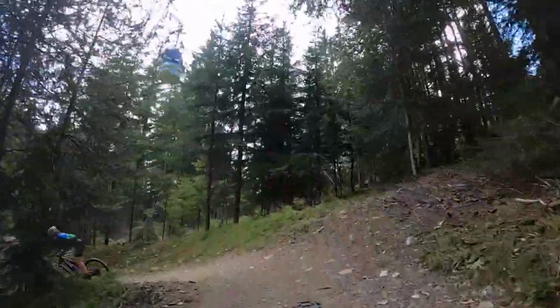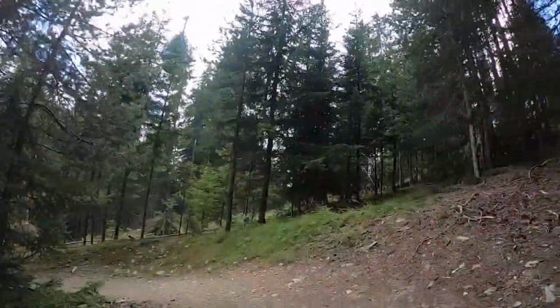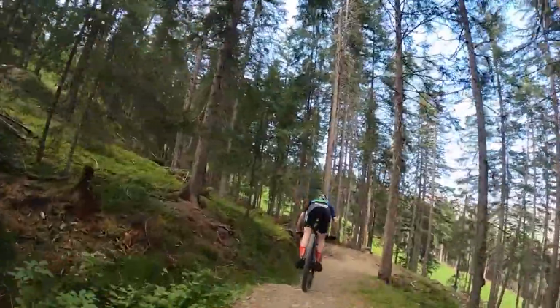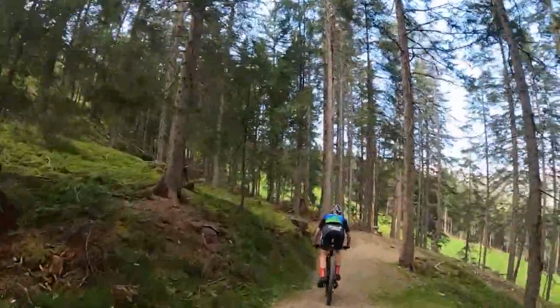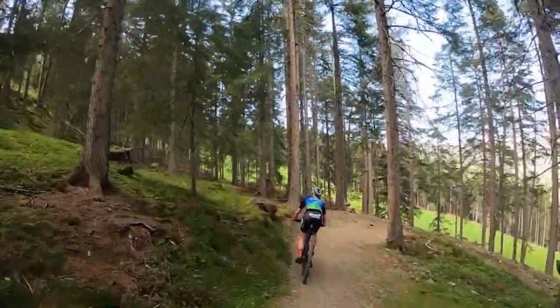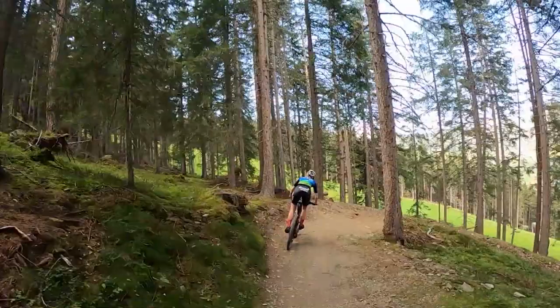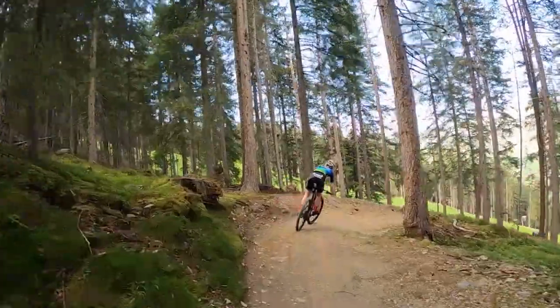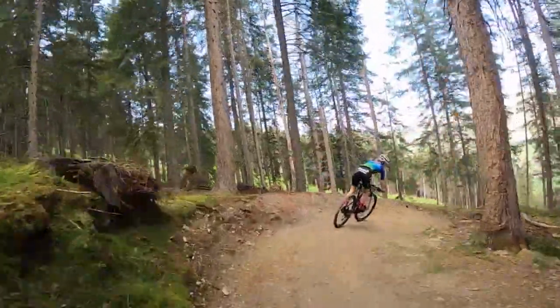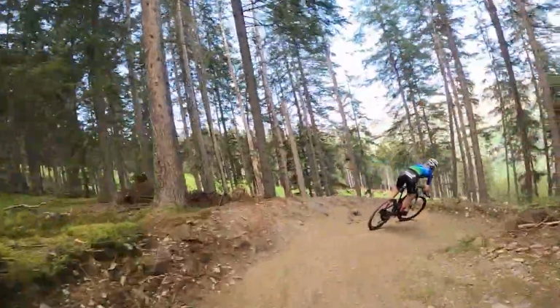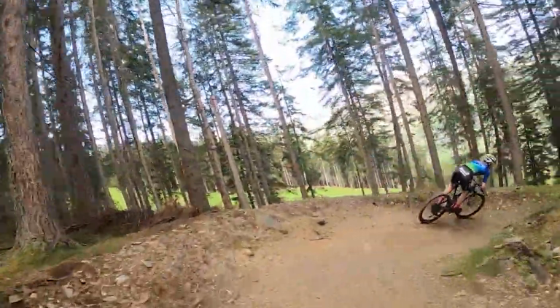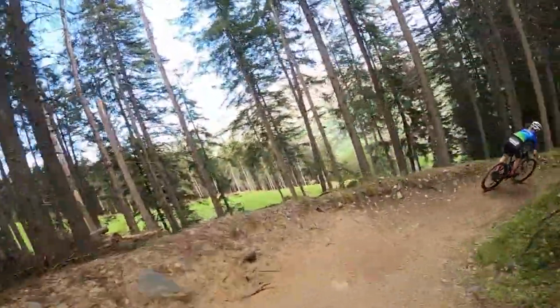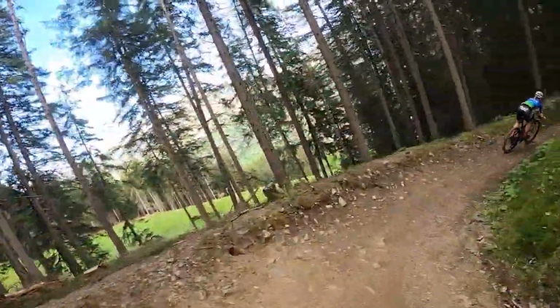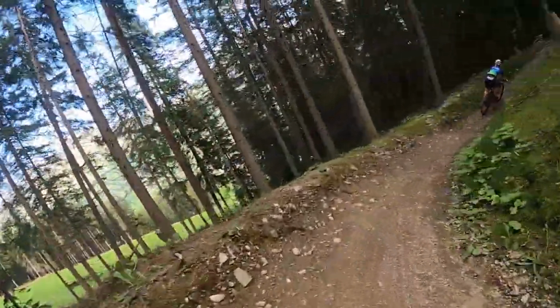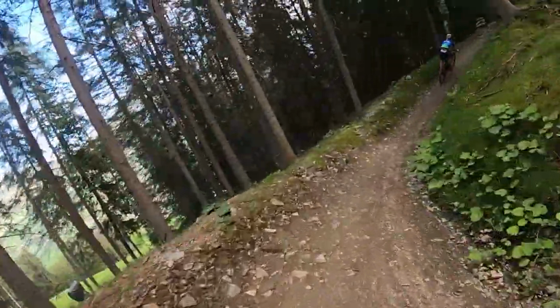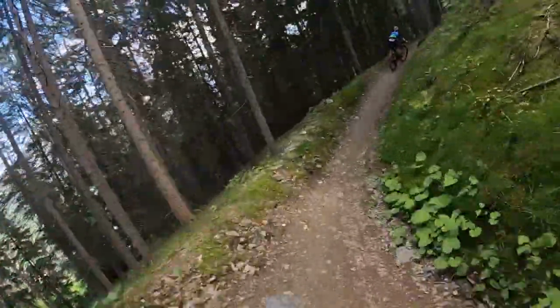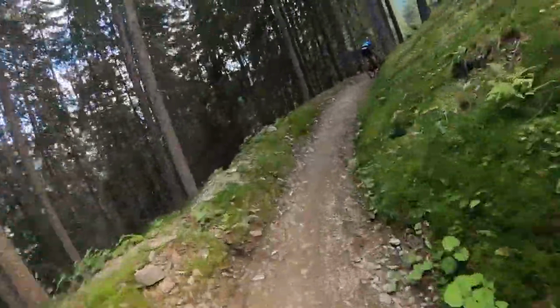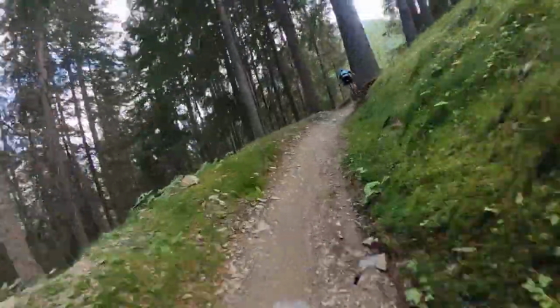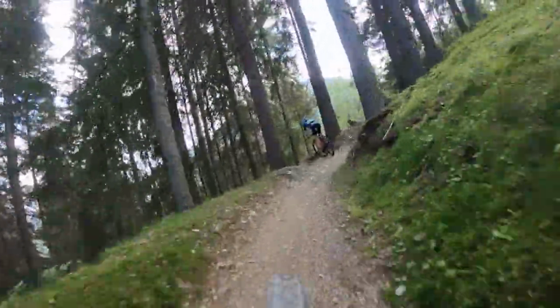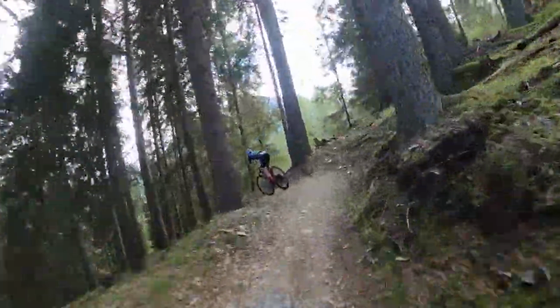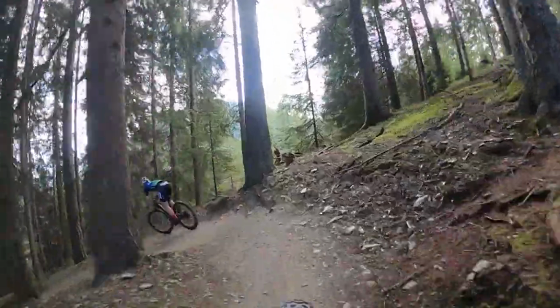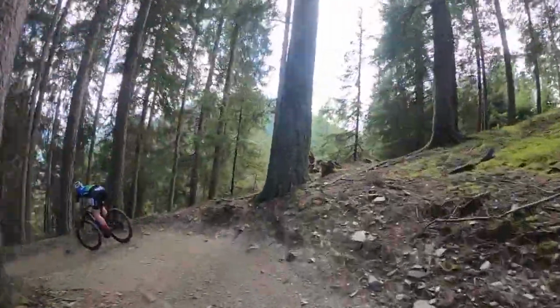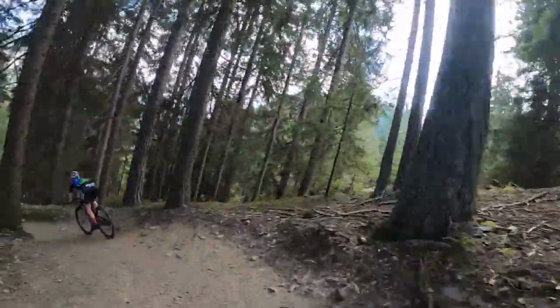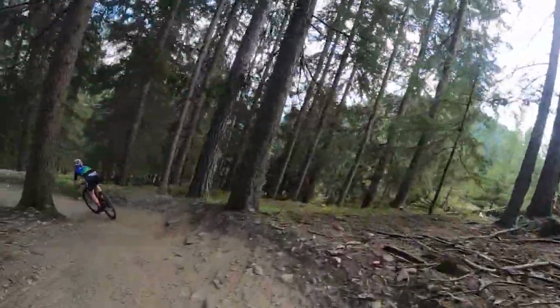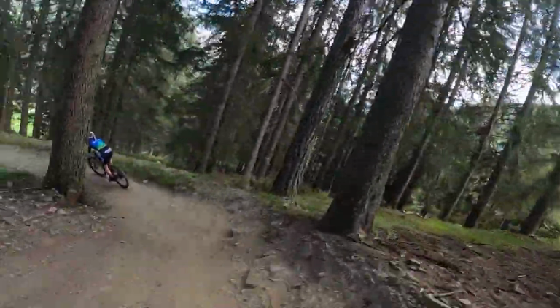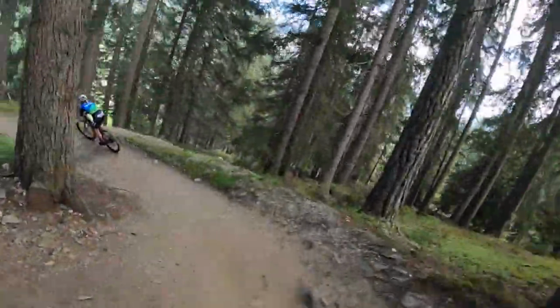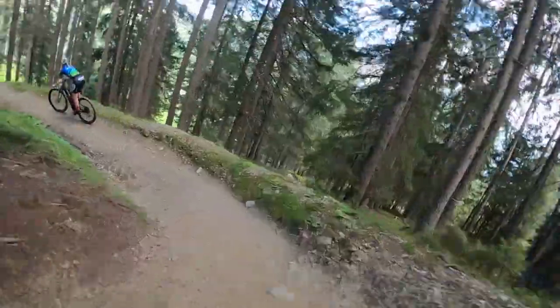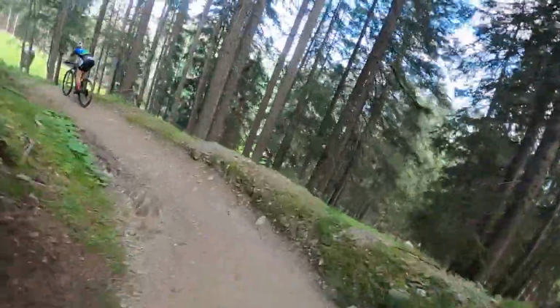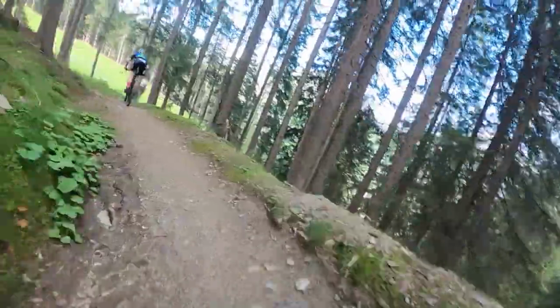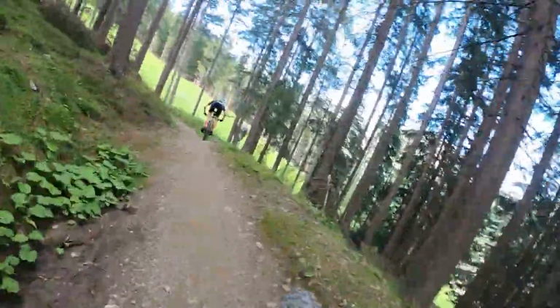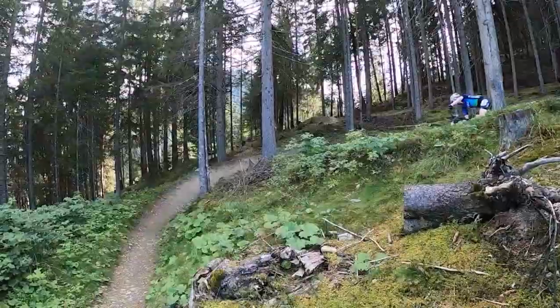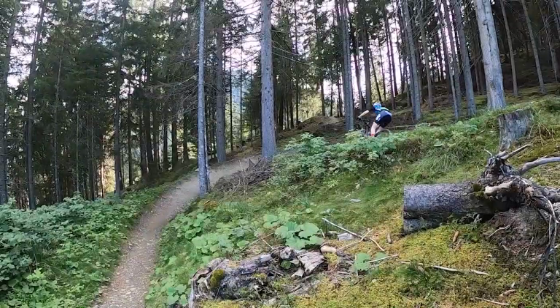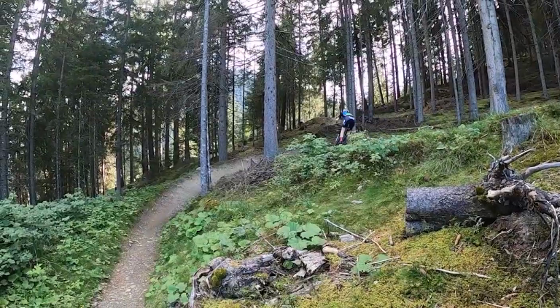I was enjoying it a lot when we did the recon. This is the most technical part of the course — it's a pretty steep descent, but it's really flowy. As you can see, you can gain a lot of speed, which is very nice.